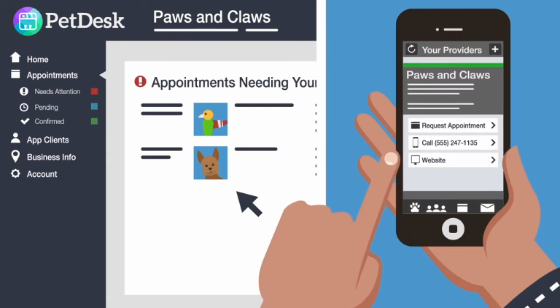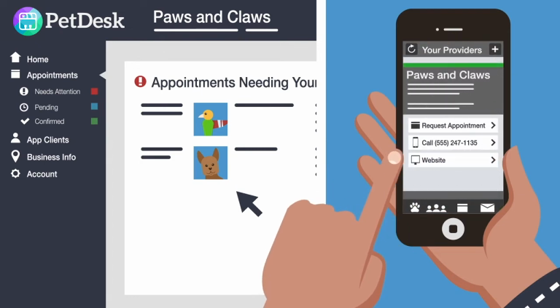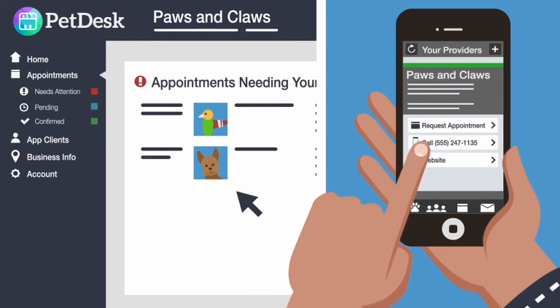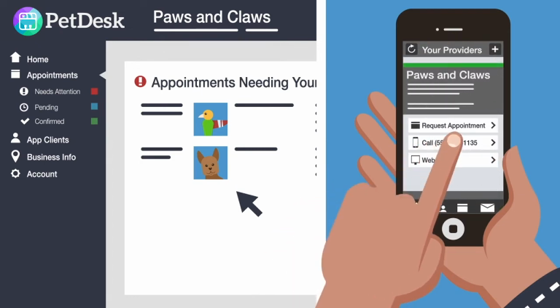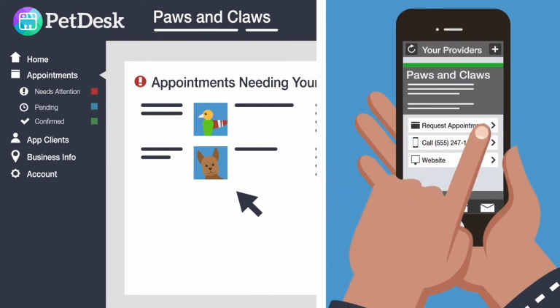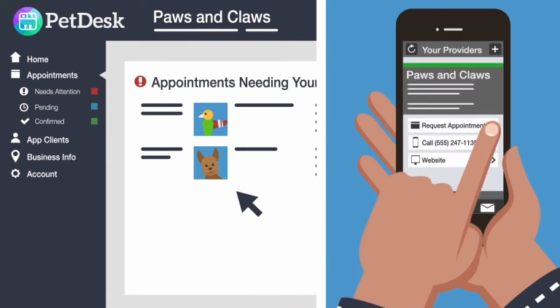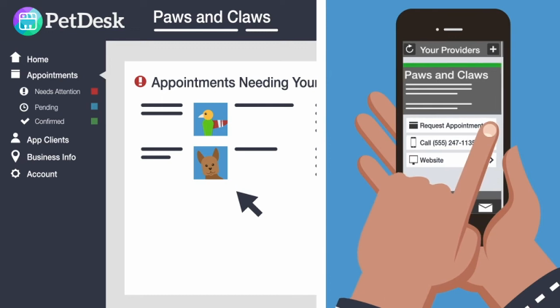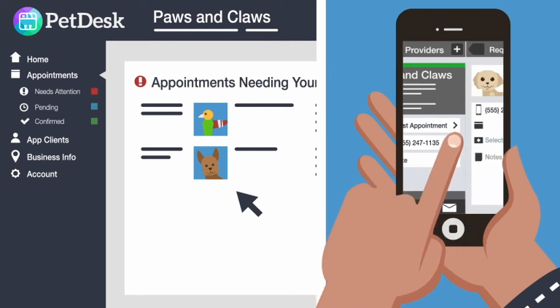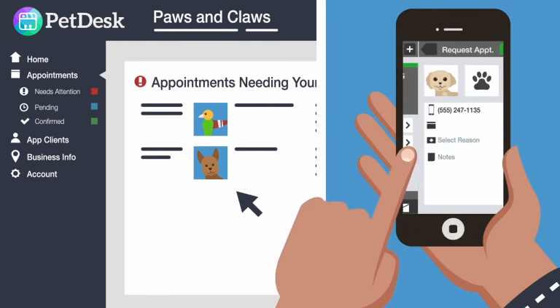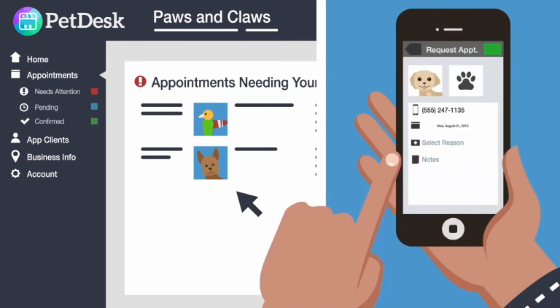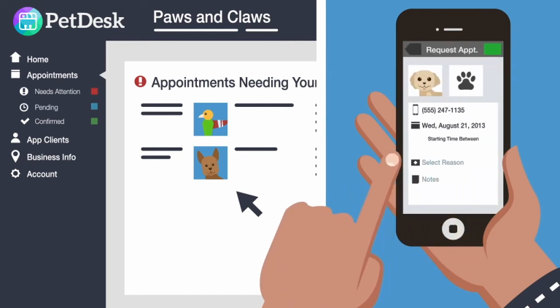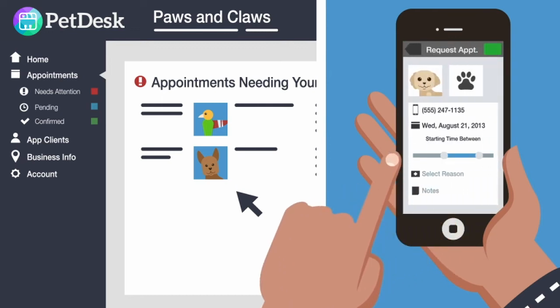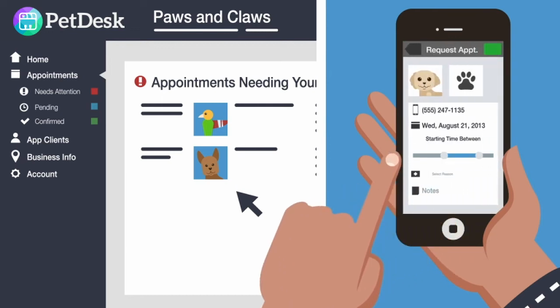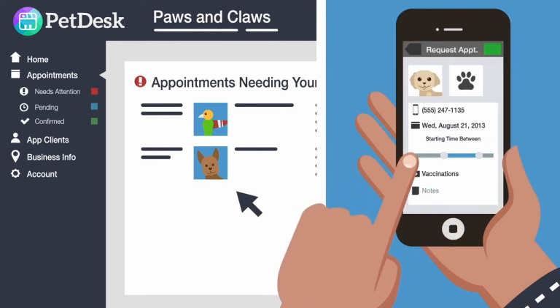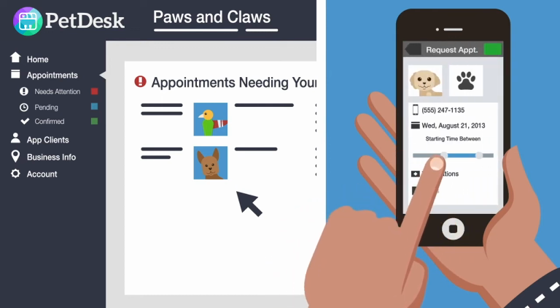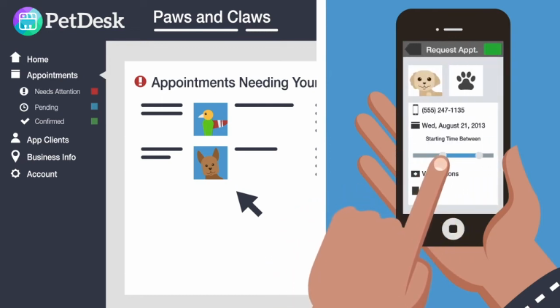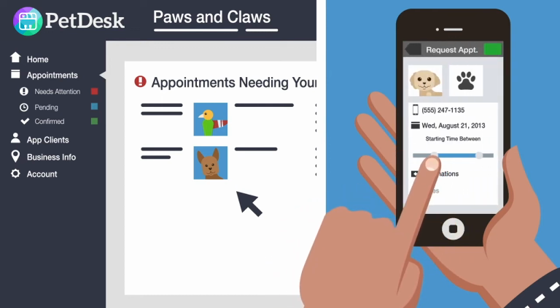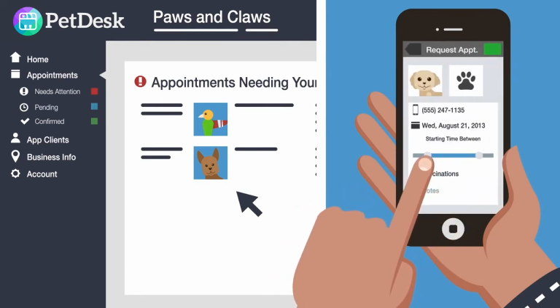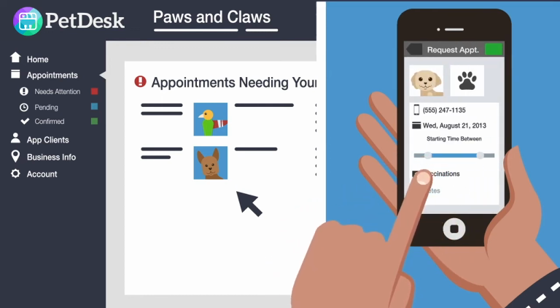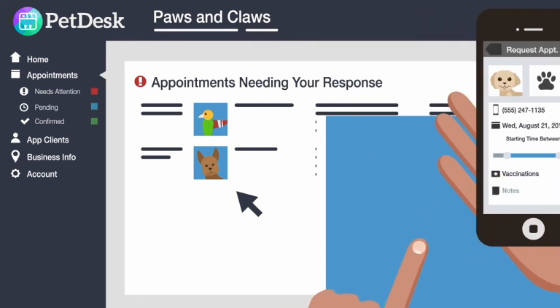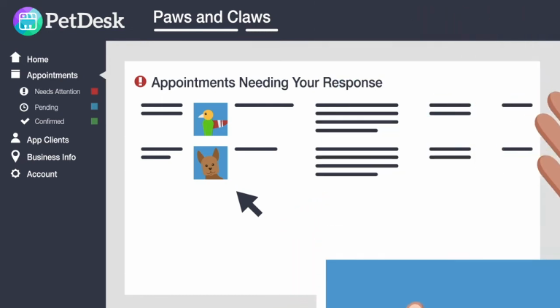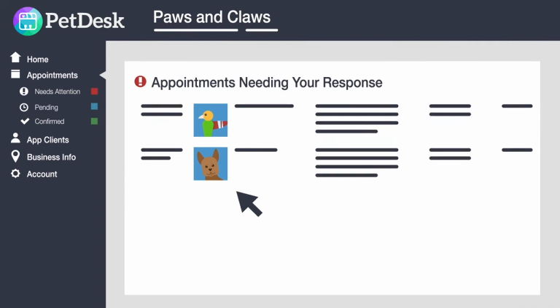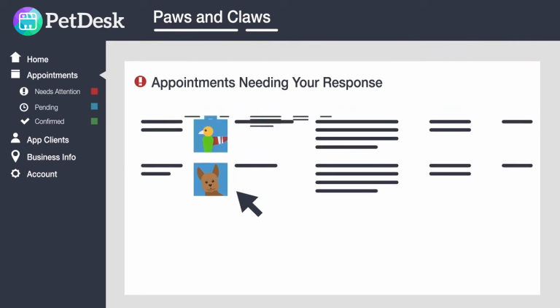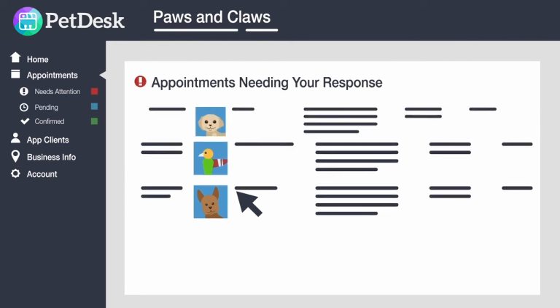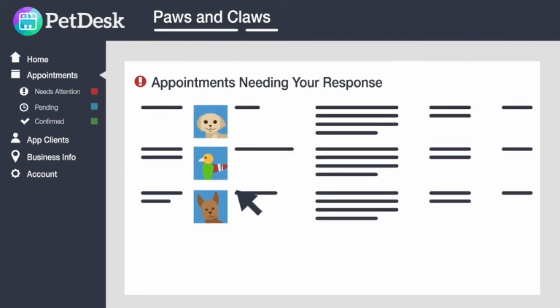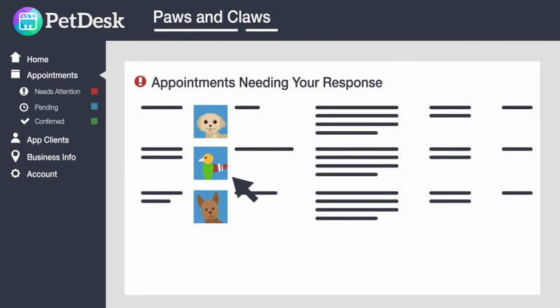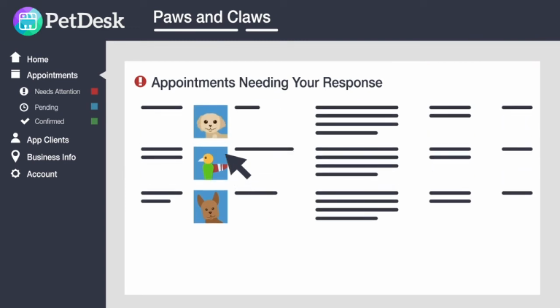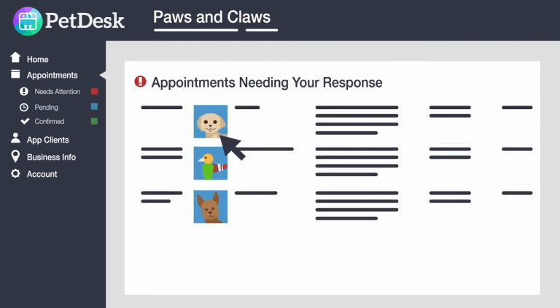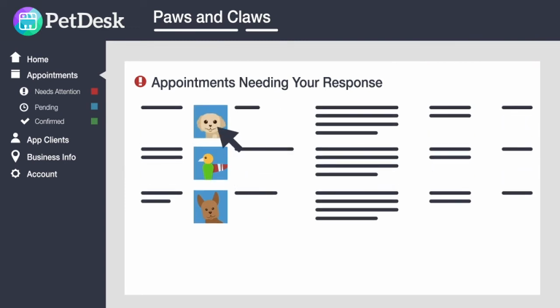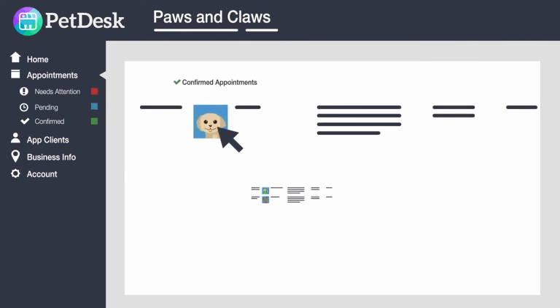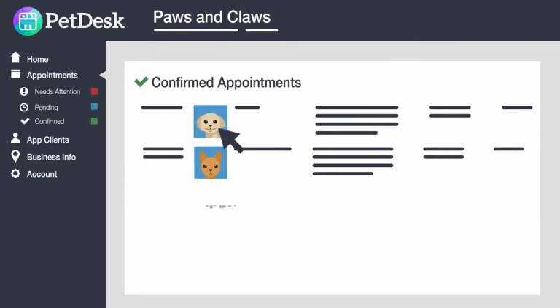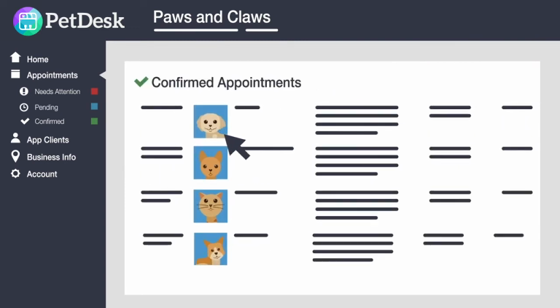The next time Molly needs an appointment, Taylor requests one in the app, specifying a range of available time. The request shows up immediately in your web dashboard and email, where you easily confirm a time.